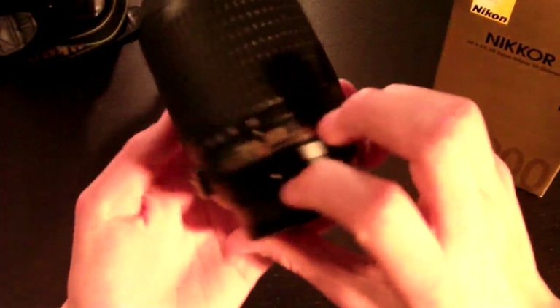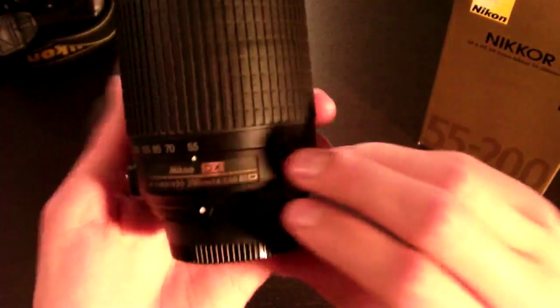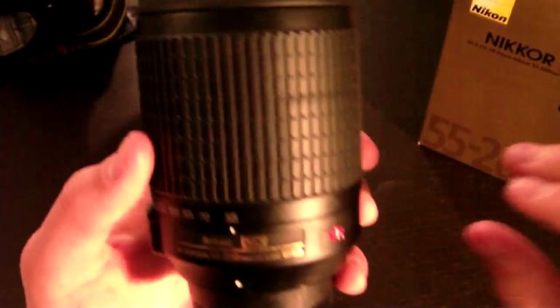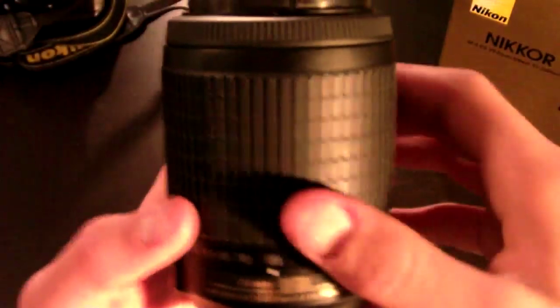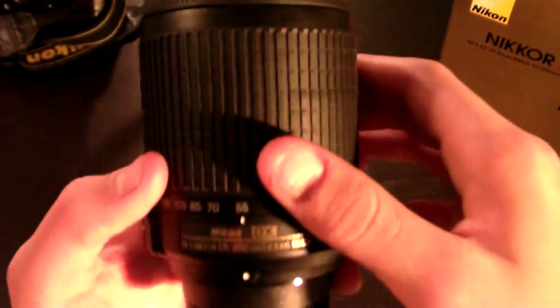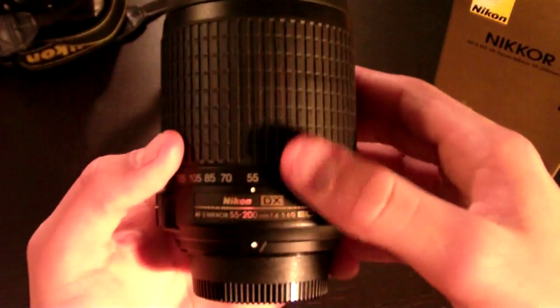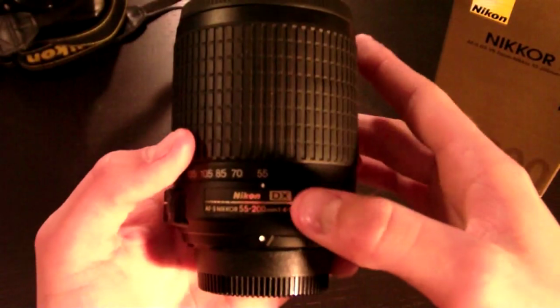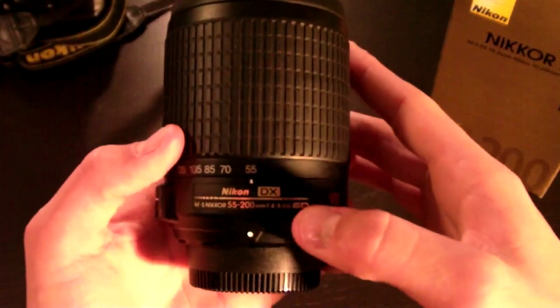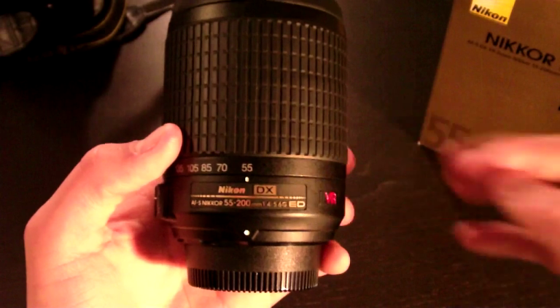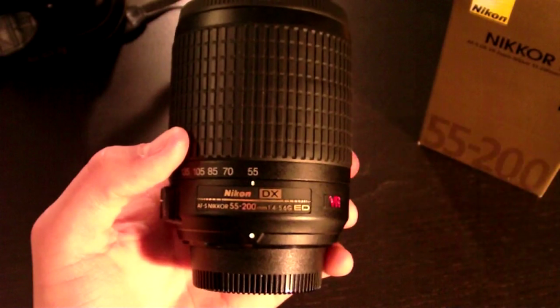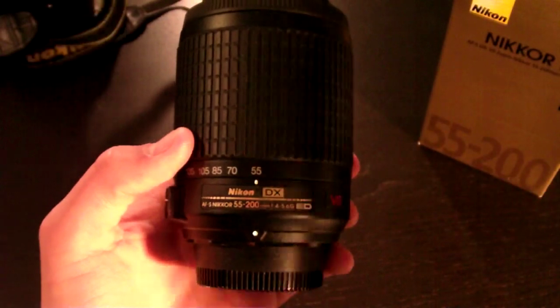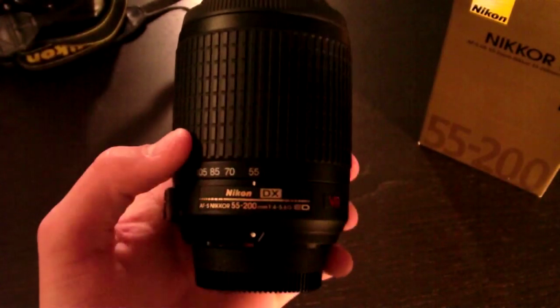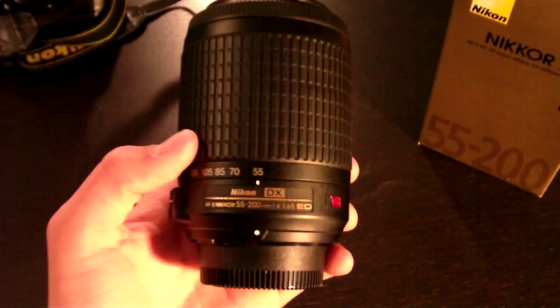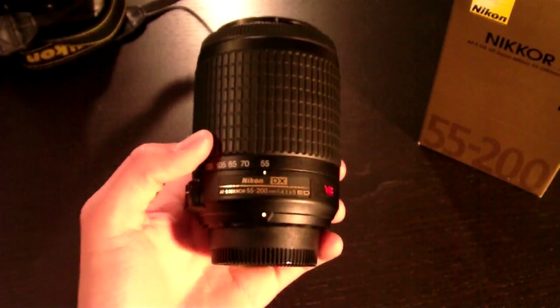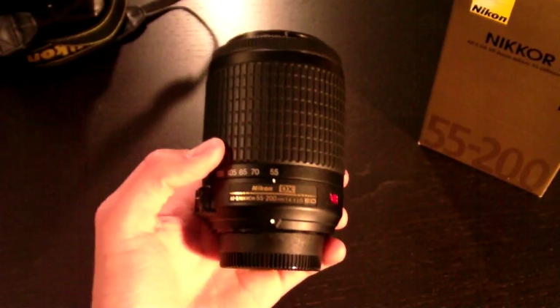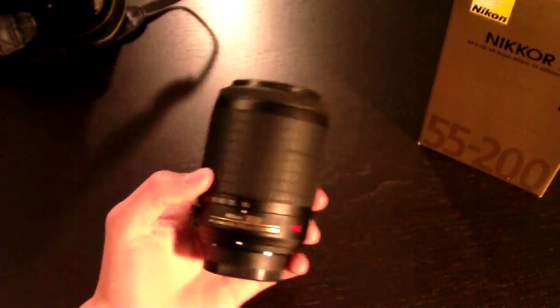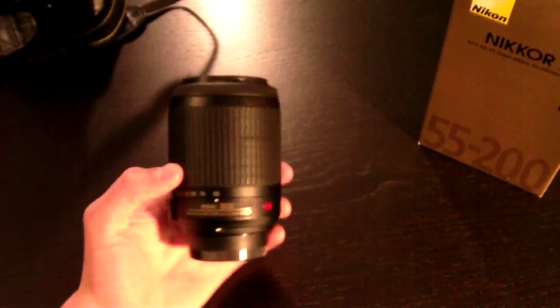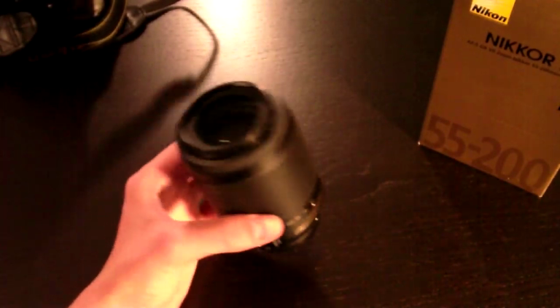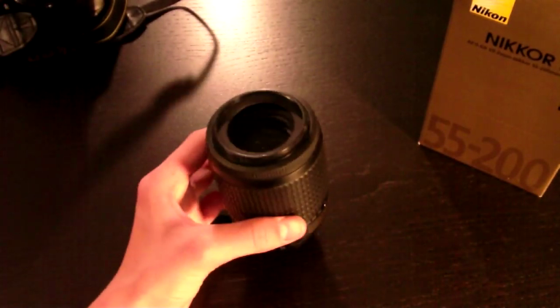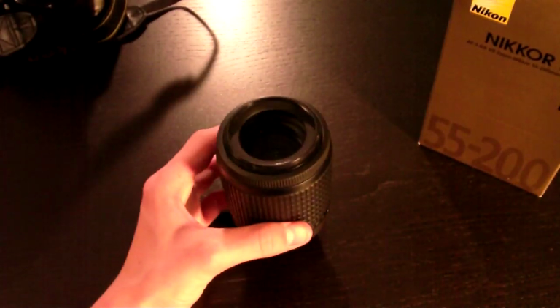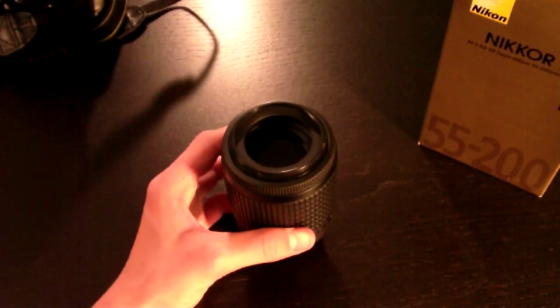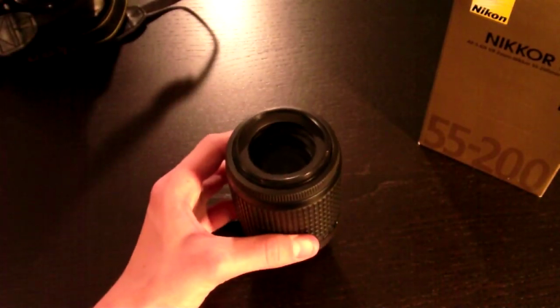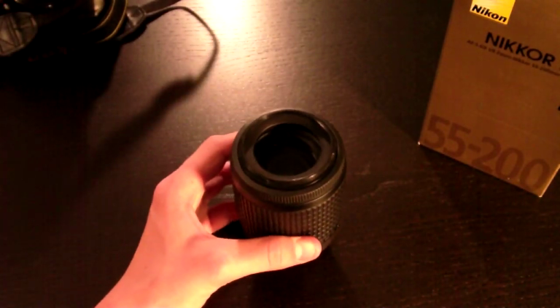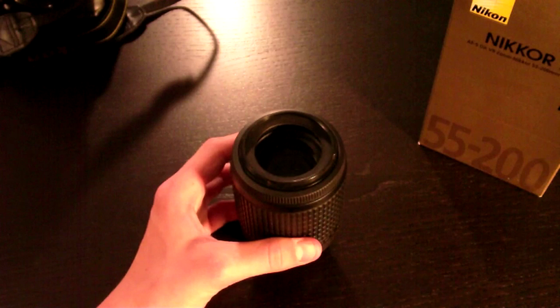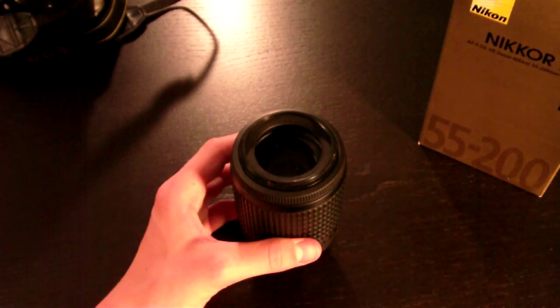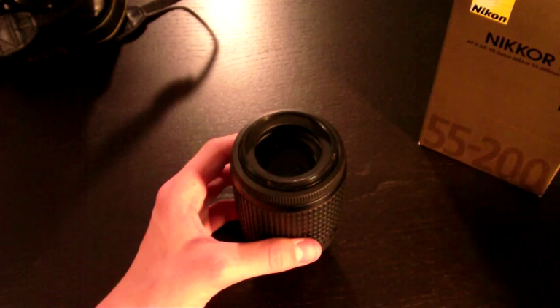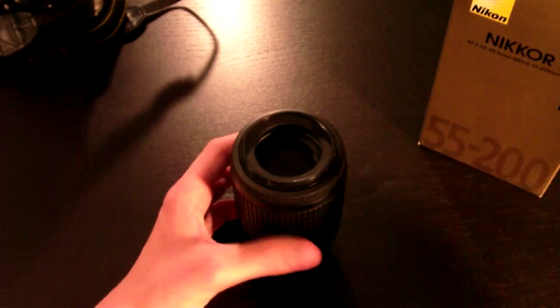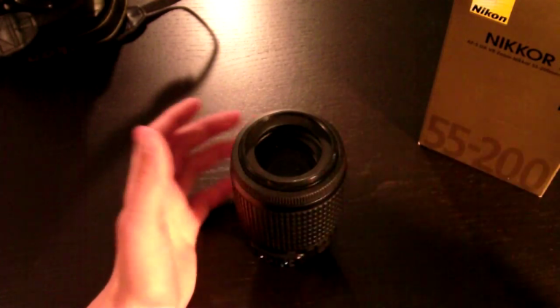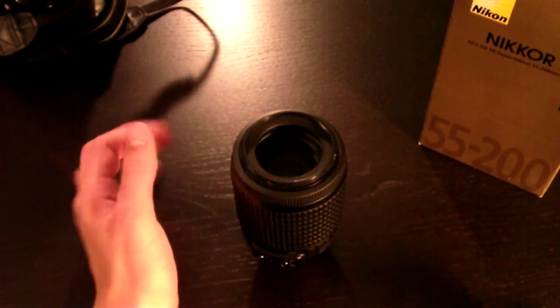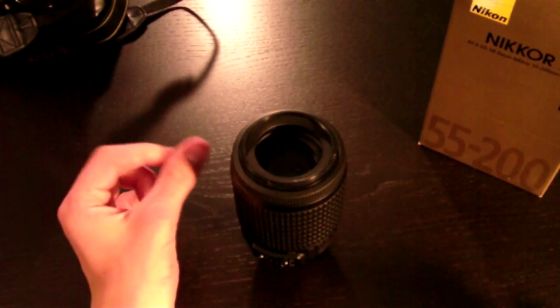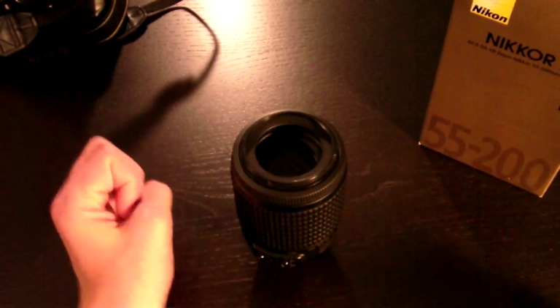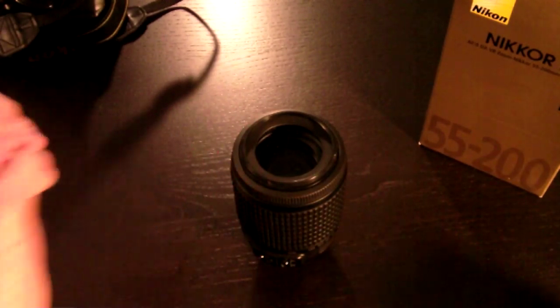This lens is f4 to 5.6 — those are the sharpest points. But I happen to believe that this lens is sharp as late as f6; that's what it seems like when I'm using it on a D300.